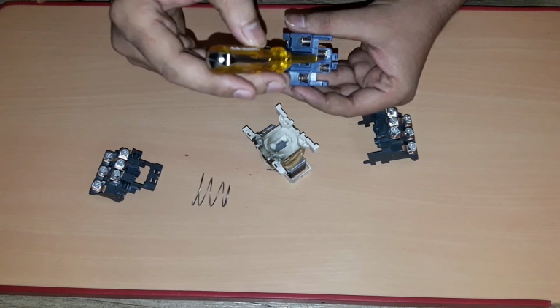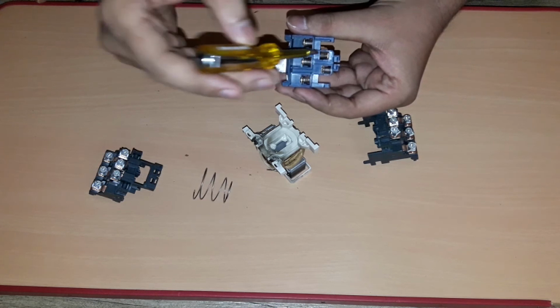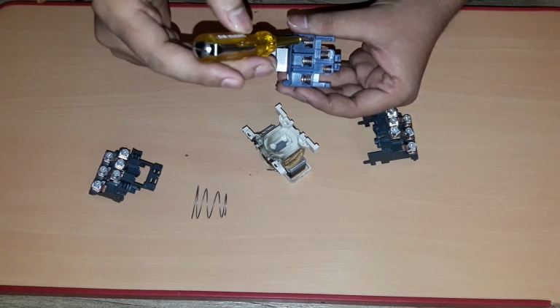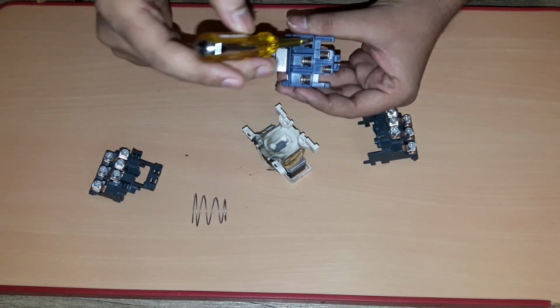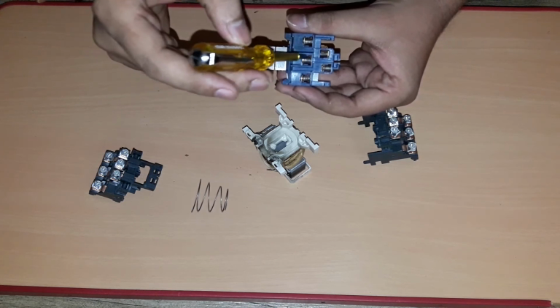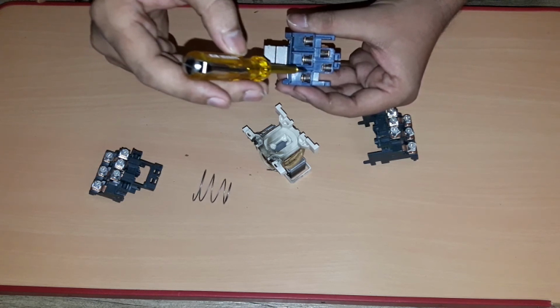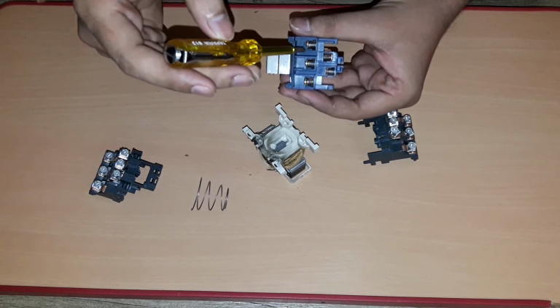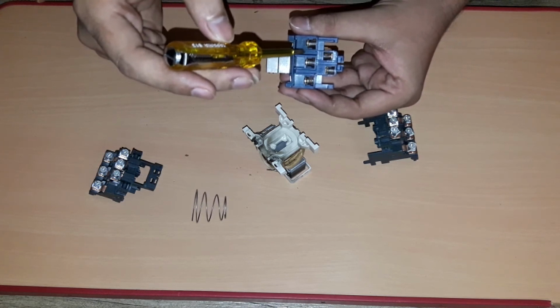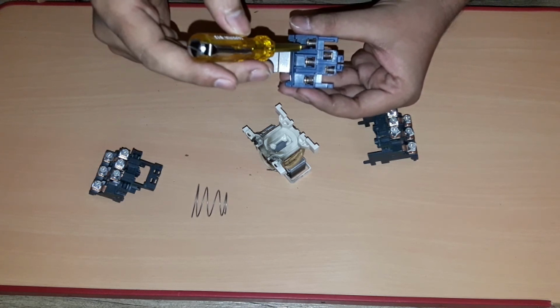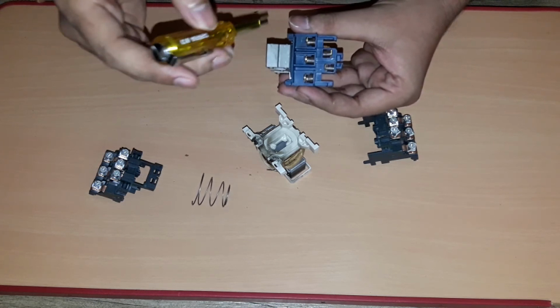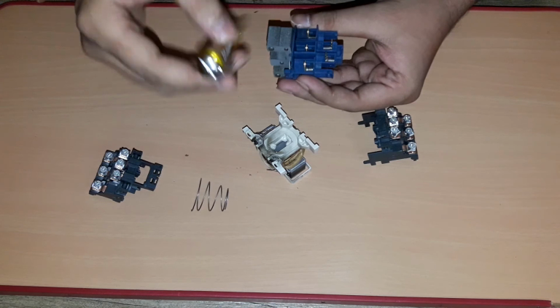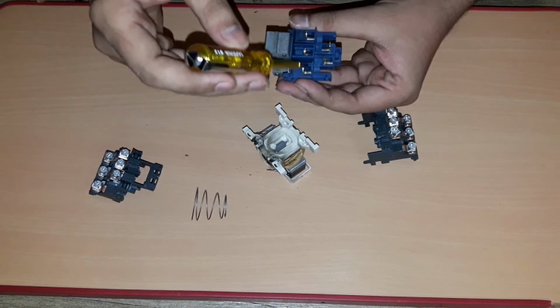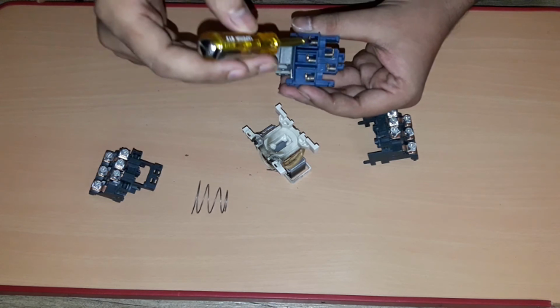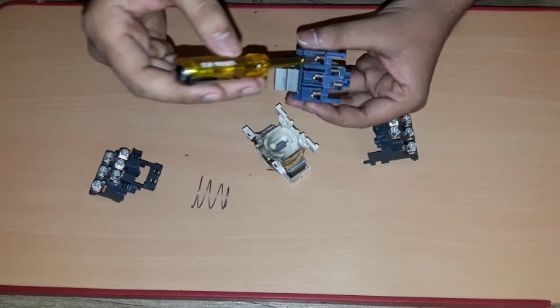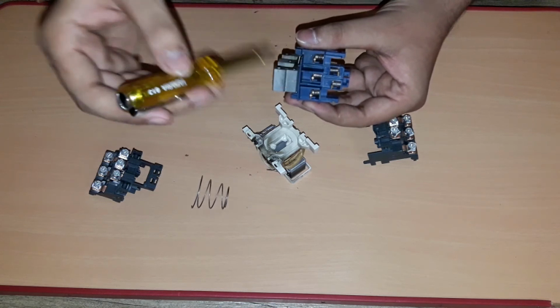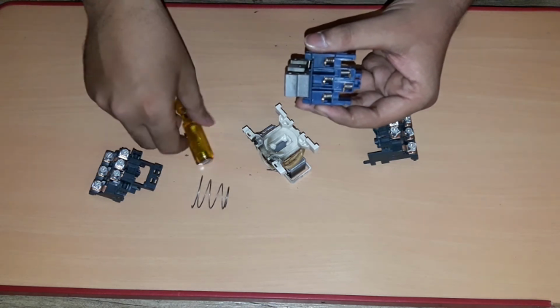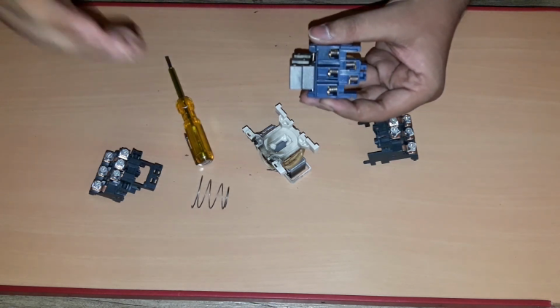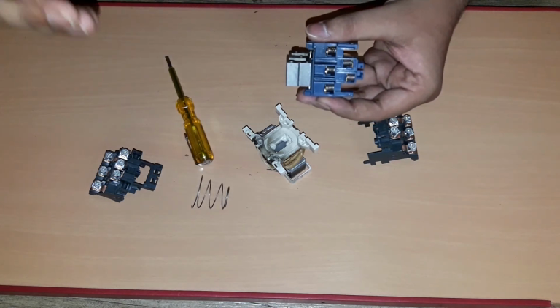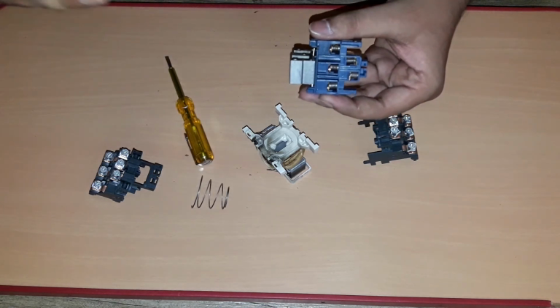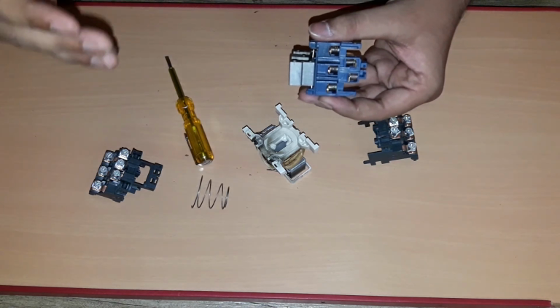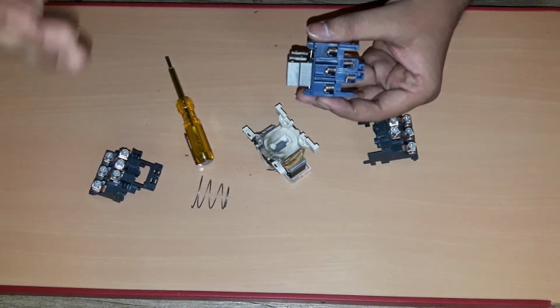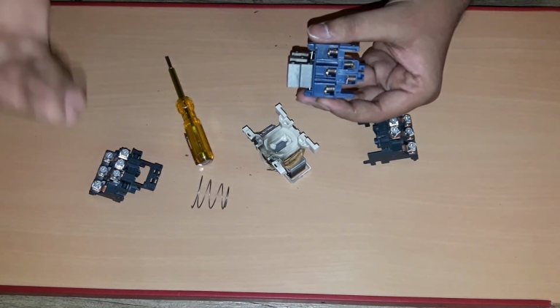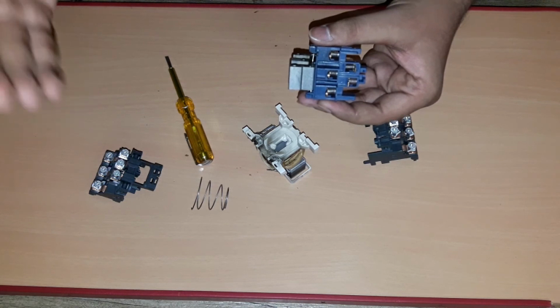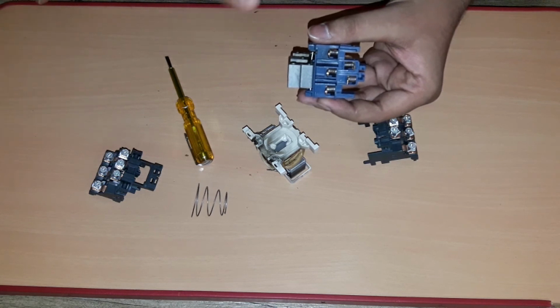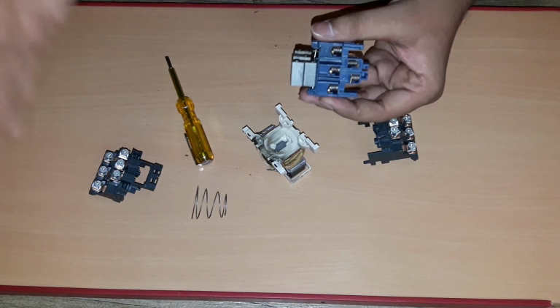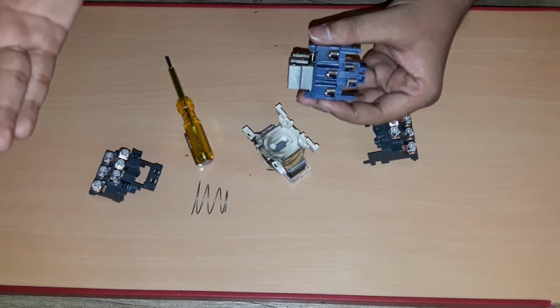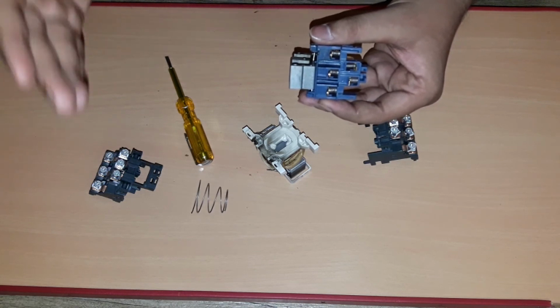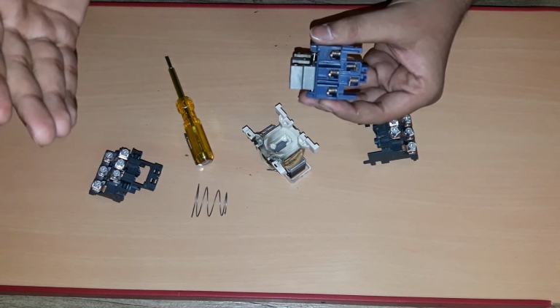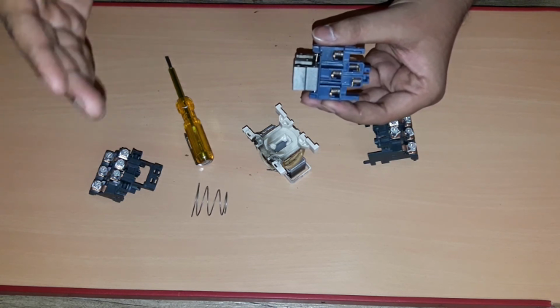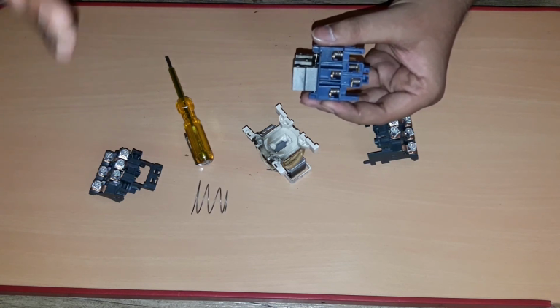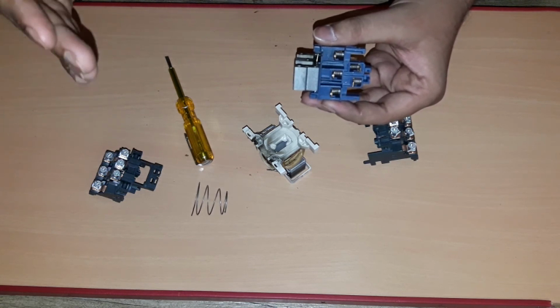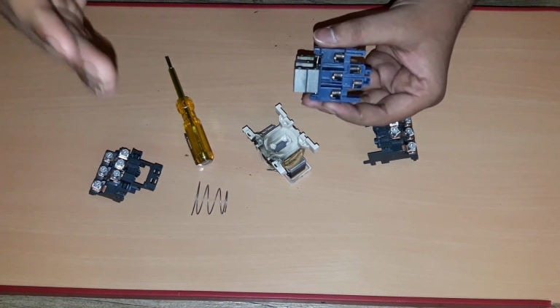You can see the small springs here in all these five contacts. These springs are known as leaf springs. These springs are provided to avoid the bounce-back condition of the contacts in case of an energized condition.